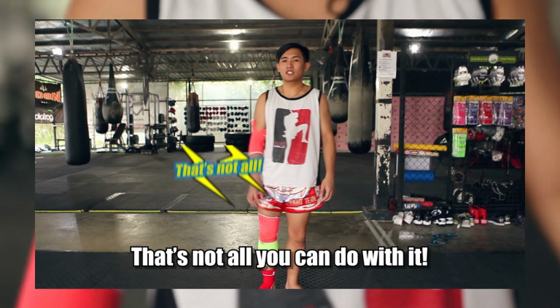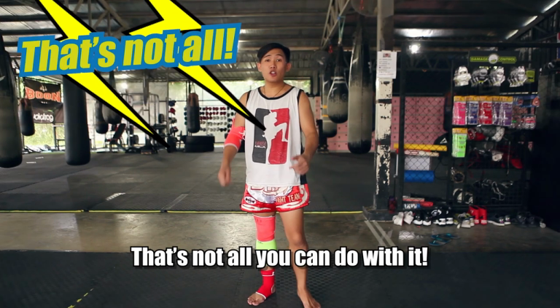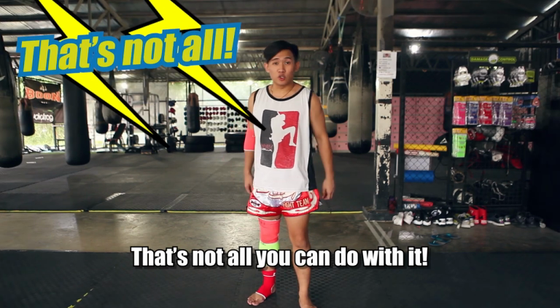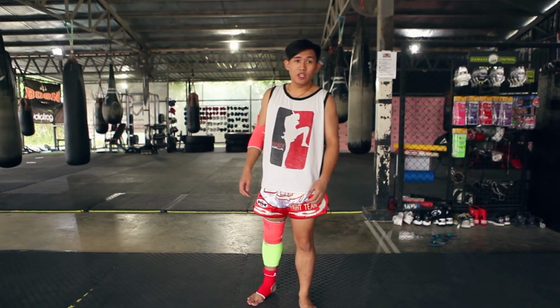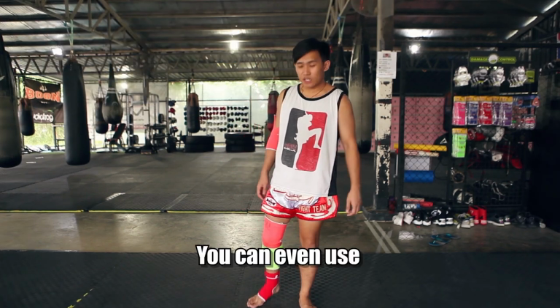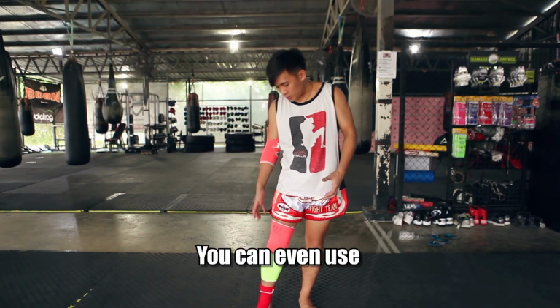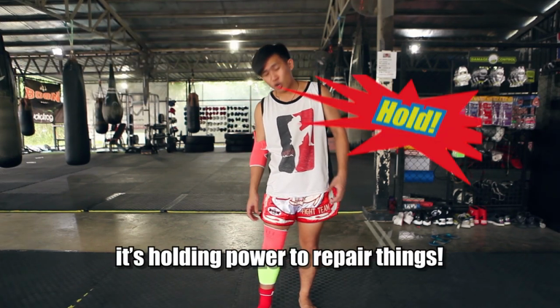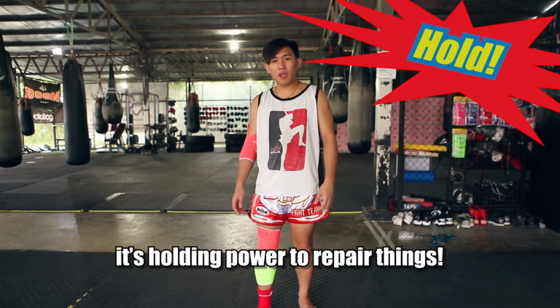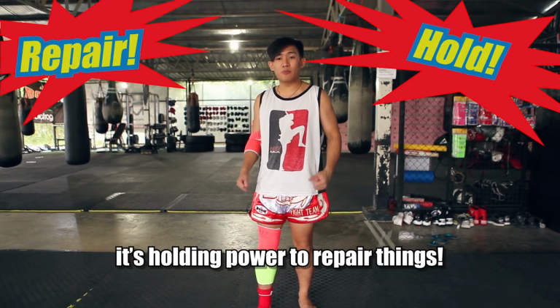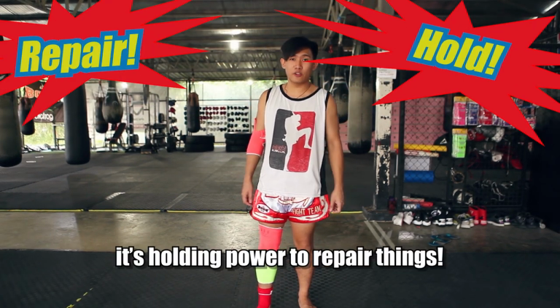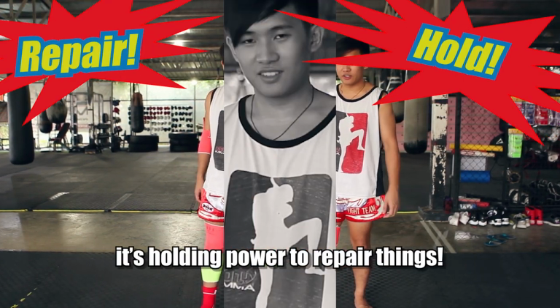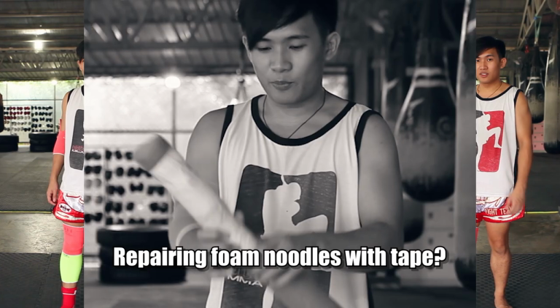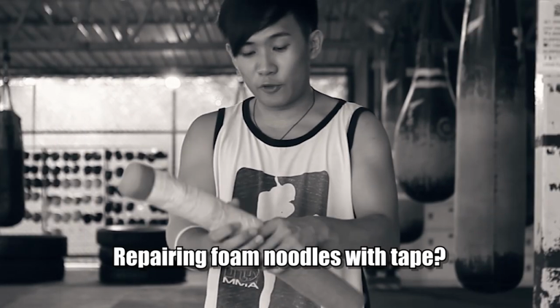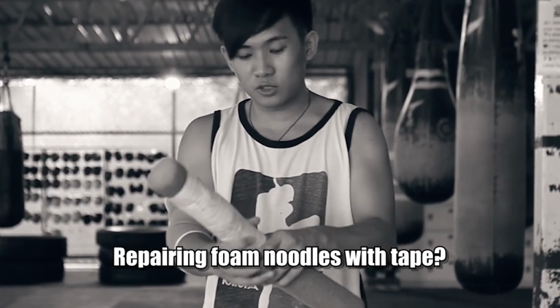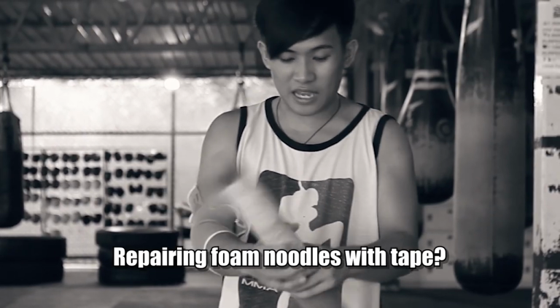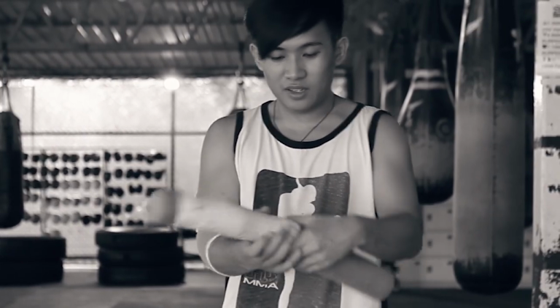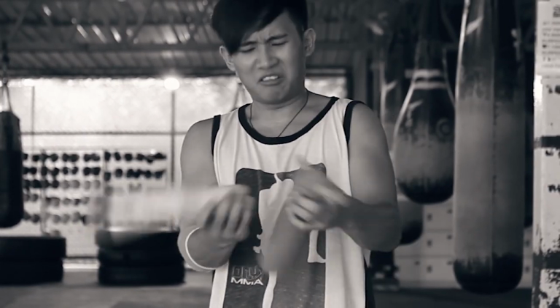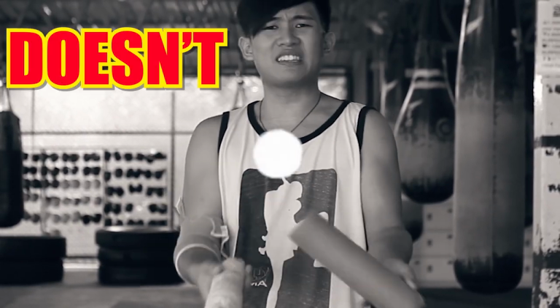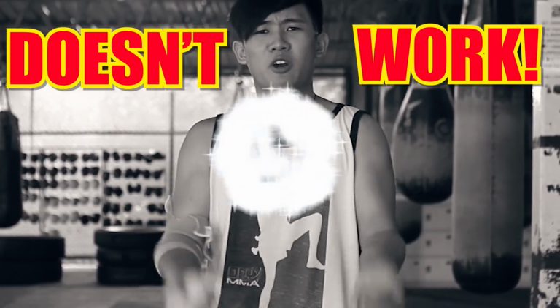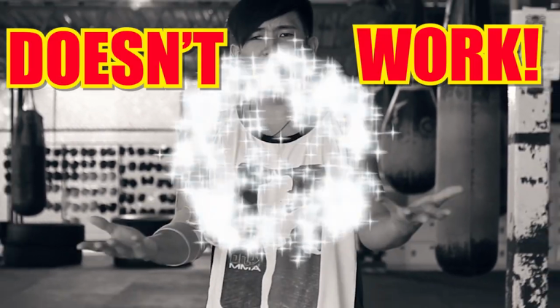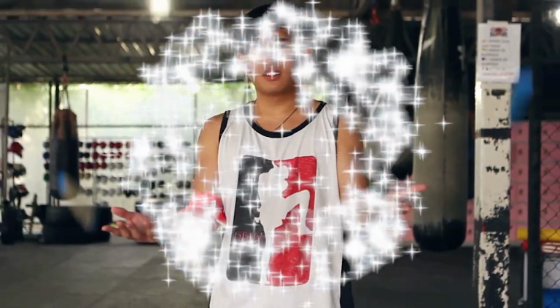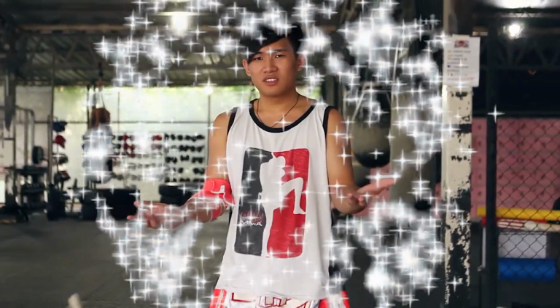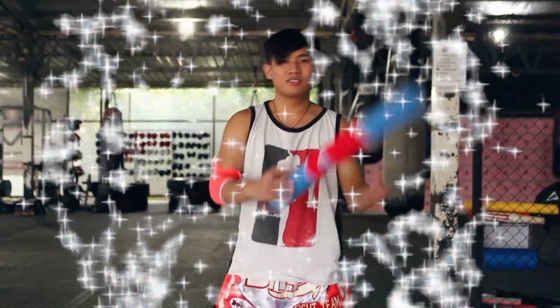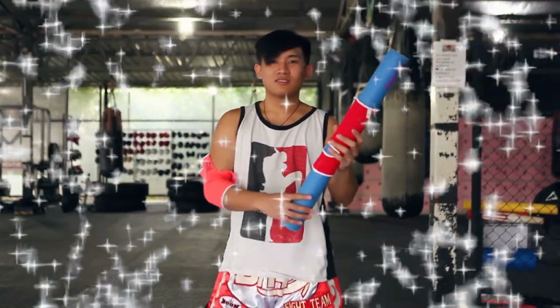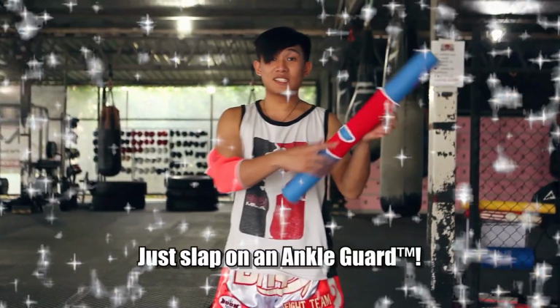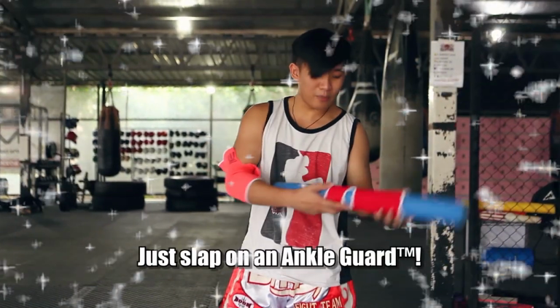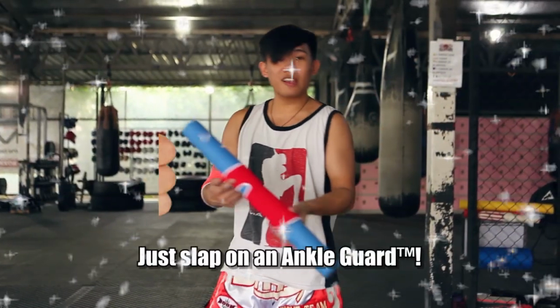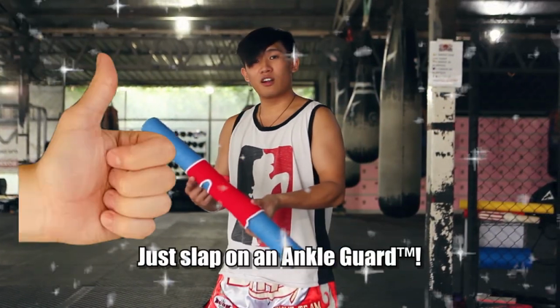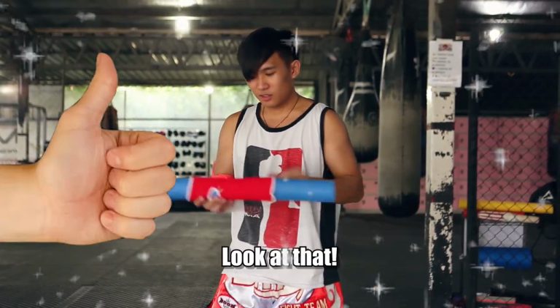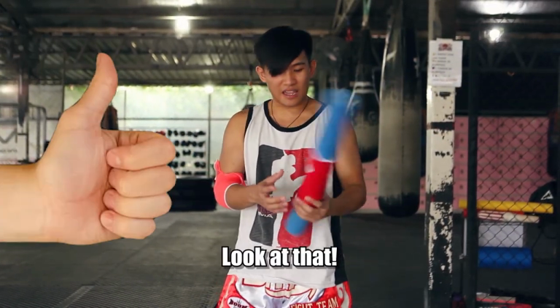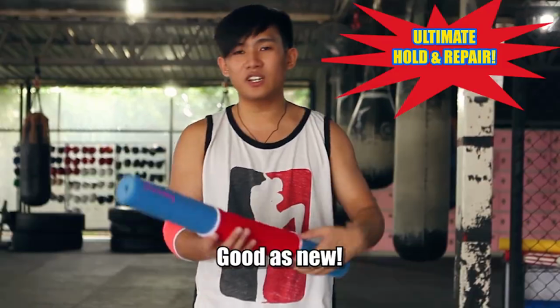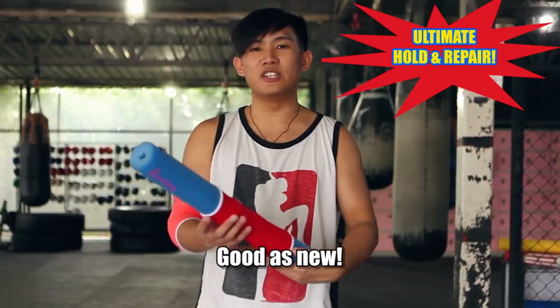That's not all you can do with it. You can even use its holding power to repair things. Repairing foam noodles with tape? It doesn't work. Just slap on an ankle guard. Look at that. Good as new.